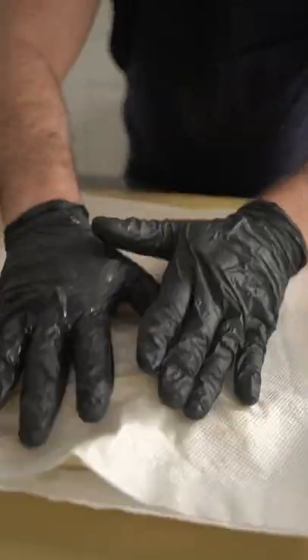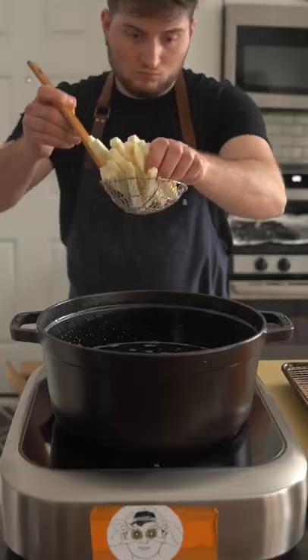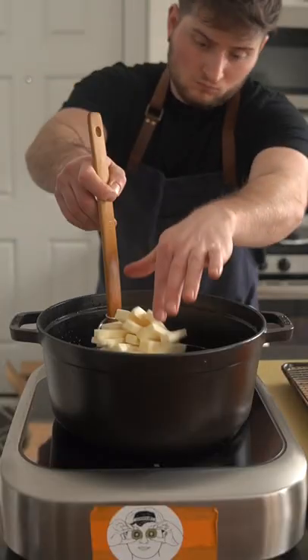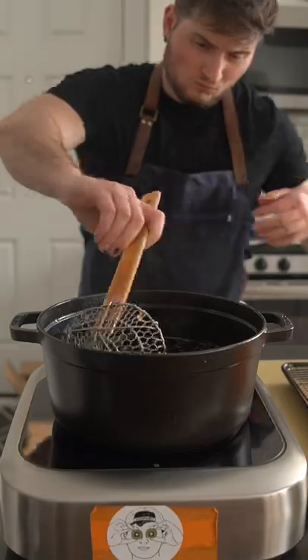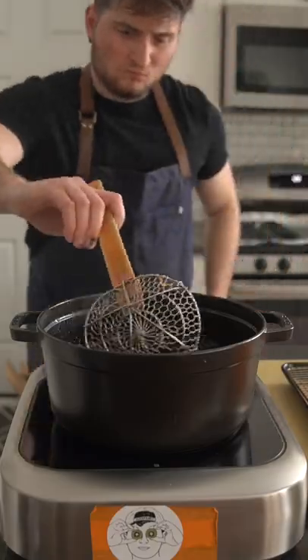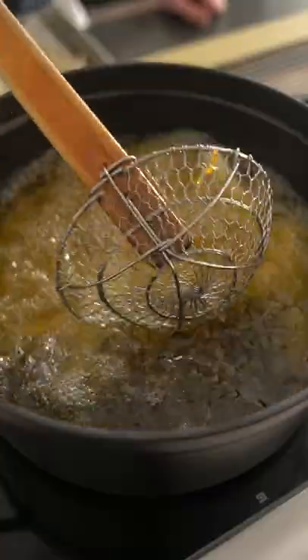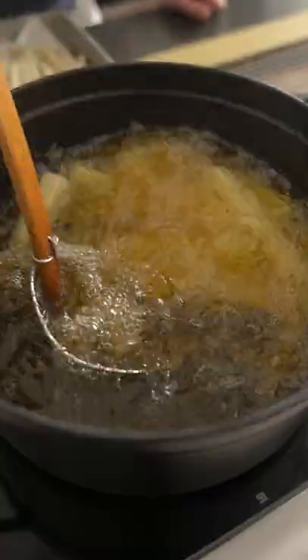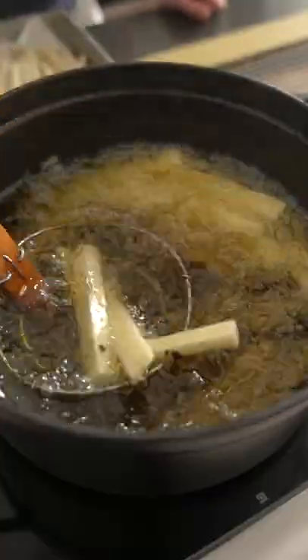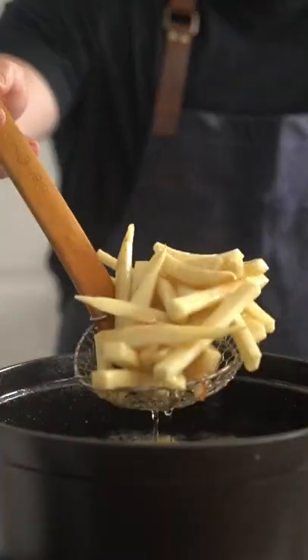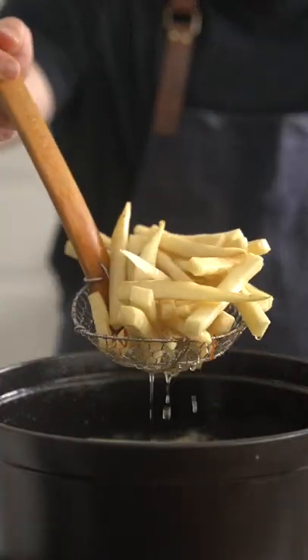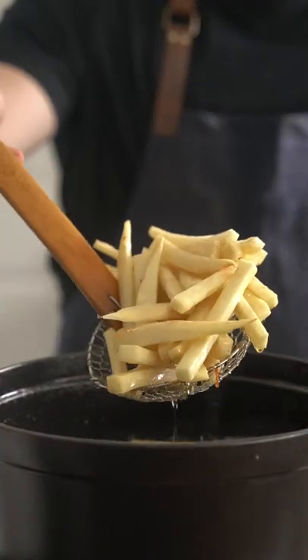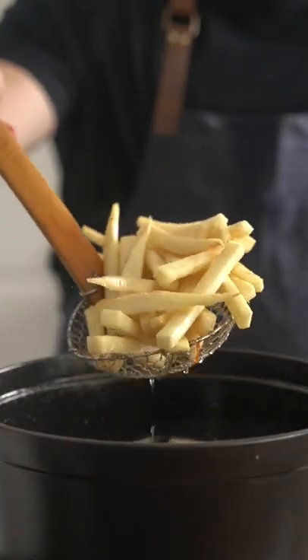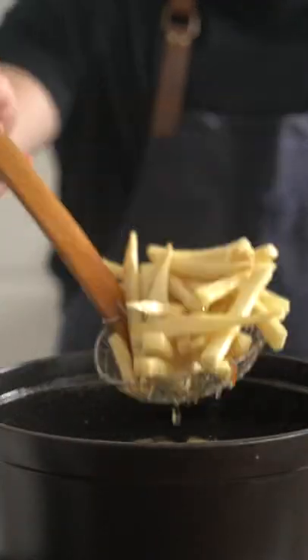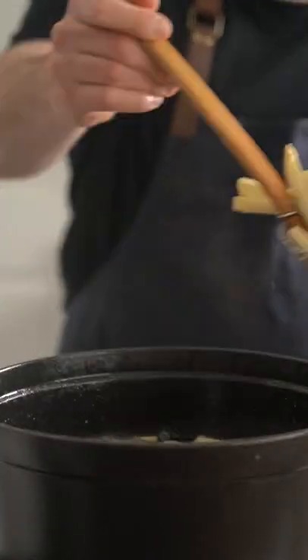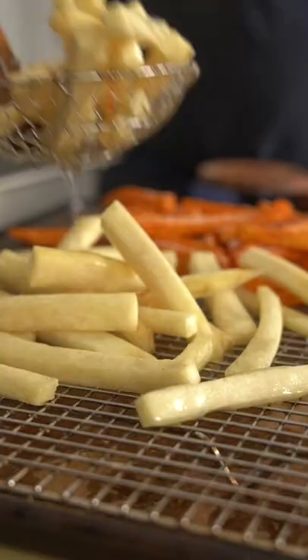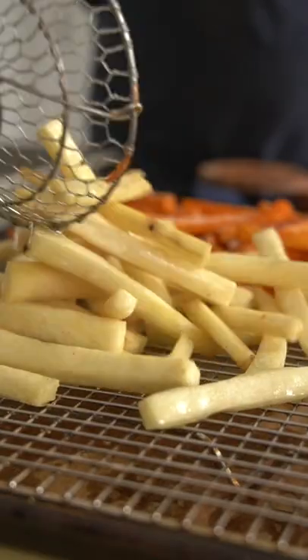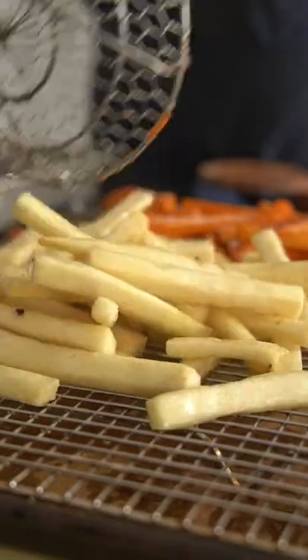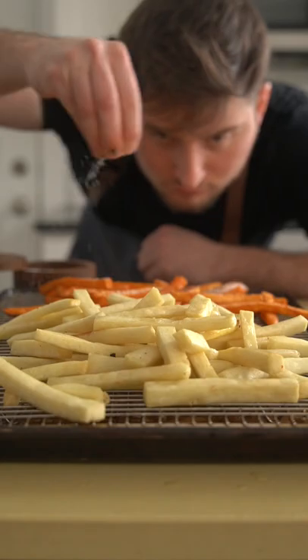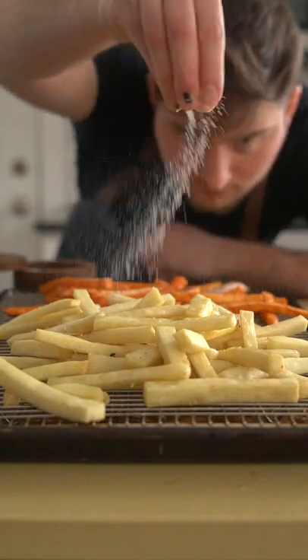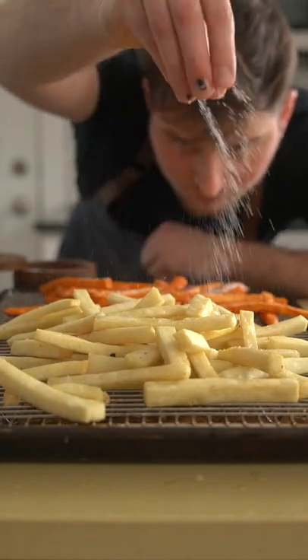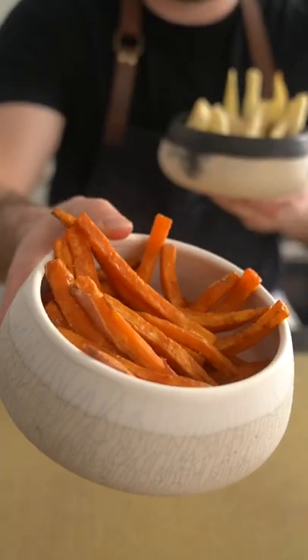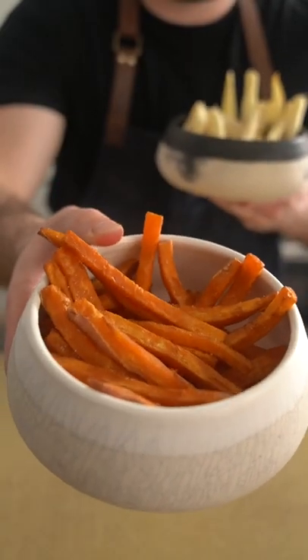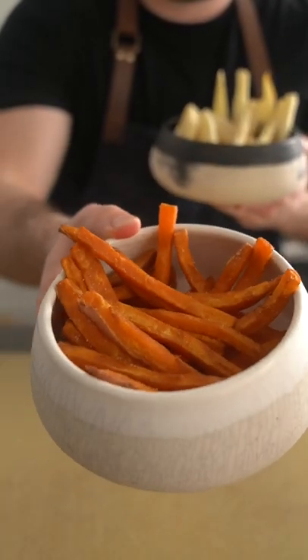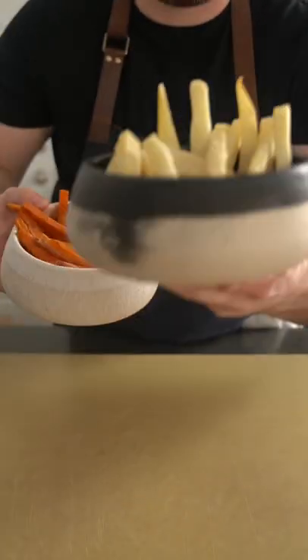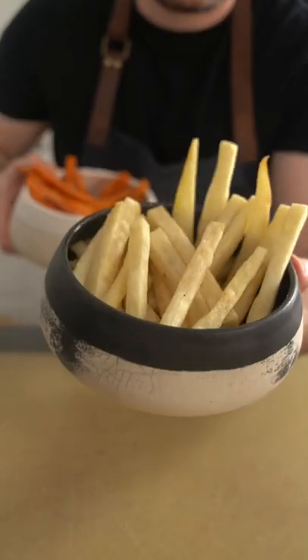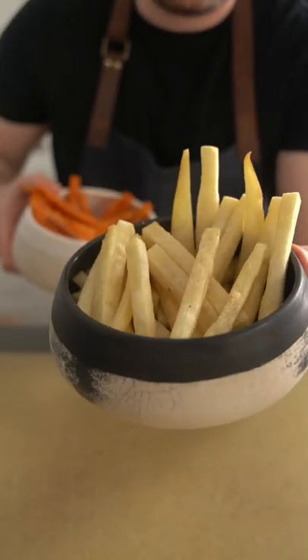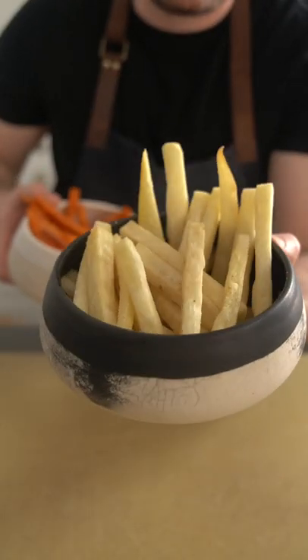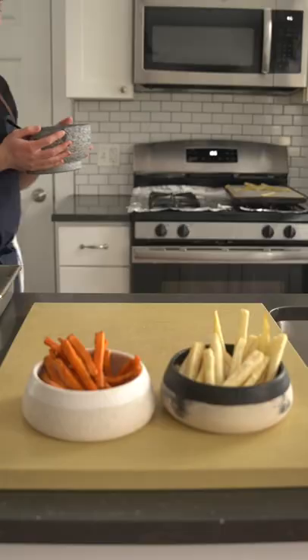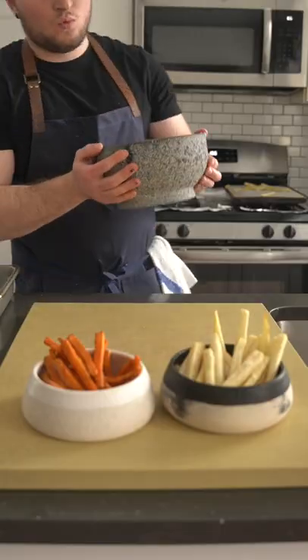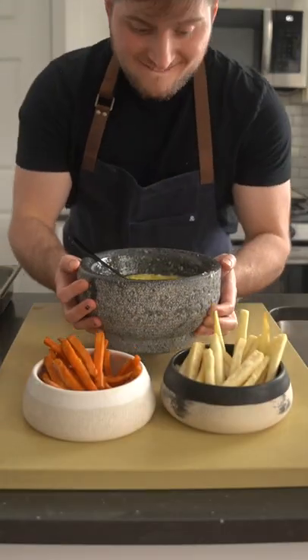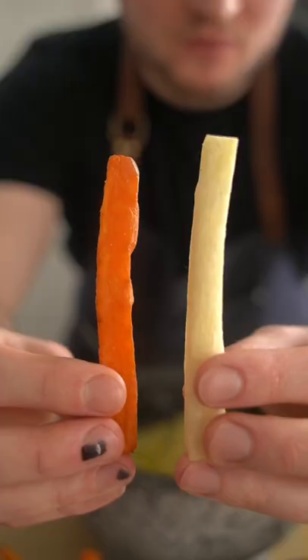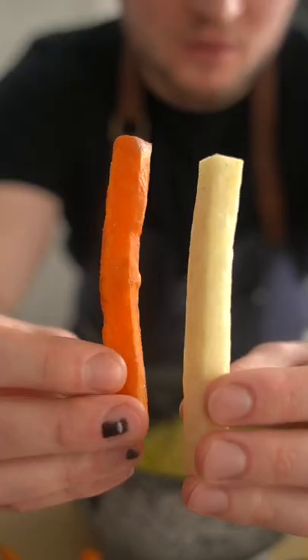I was told yam fries are tasty, so that's what we're going to do here. I'm just double frying these, then I'm going to season to taste hot out the oil. For comparison's sake, the orange guys are sweet potatoes, which are not yams — we're really going to drive that home here.